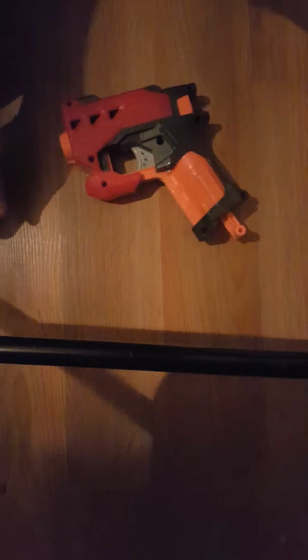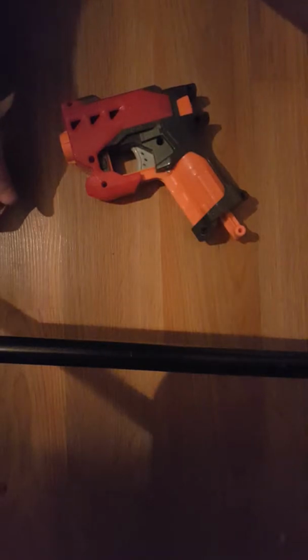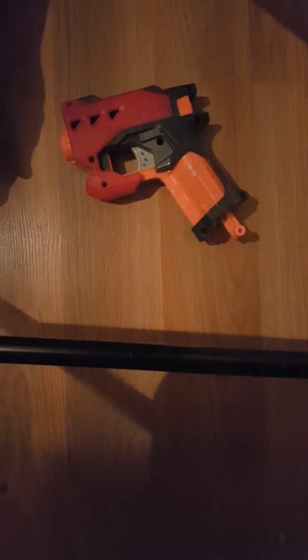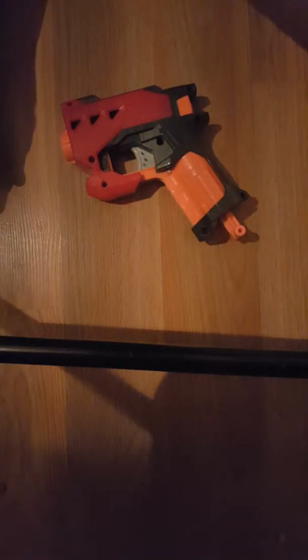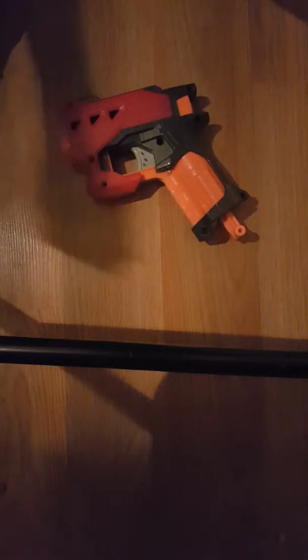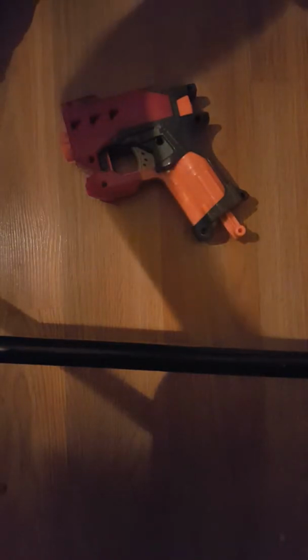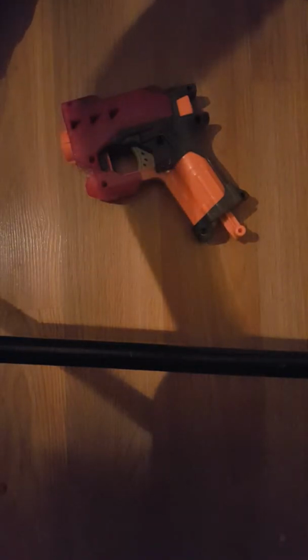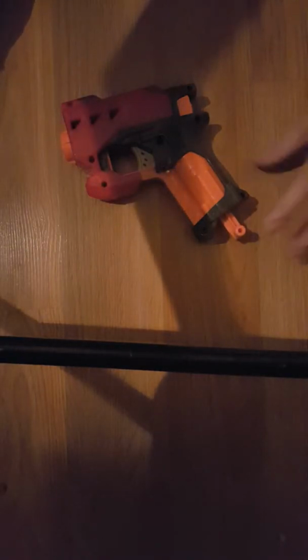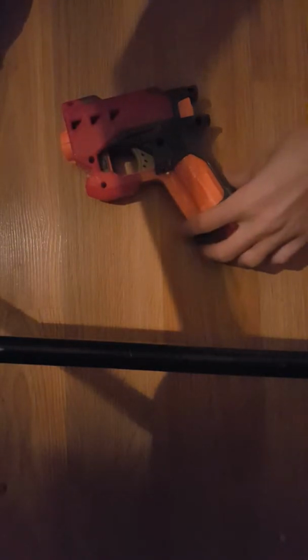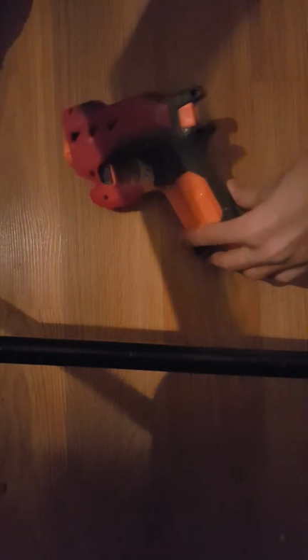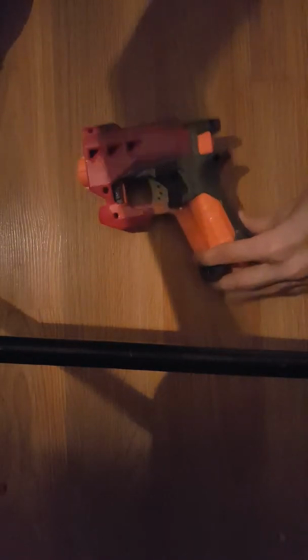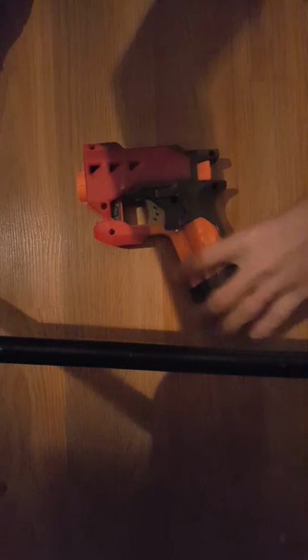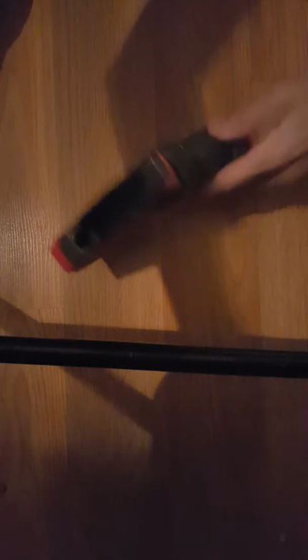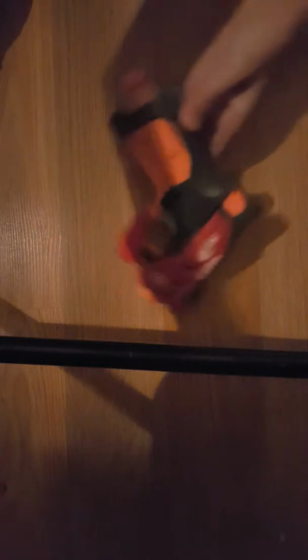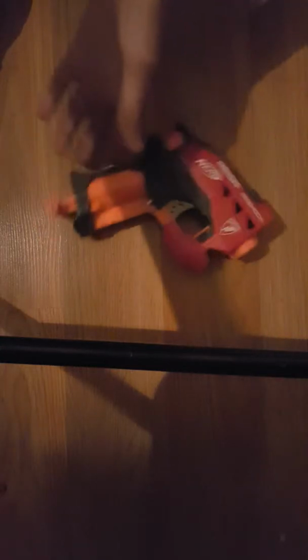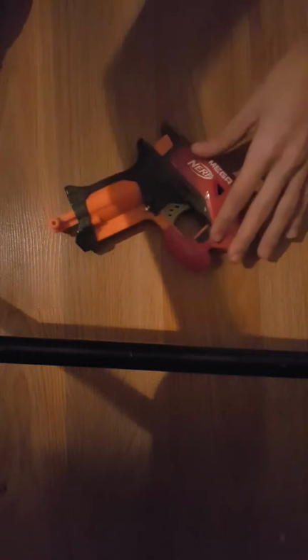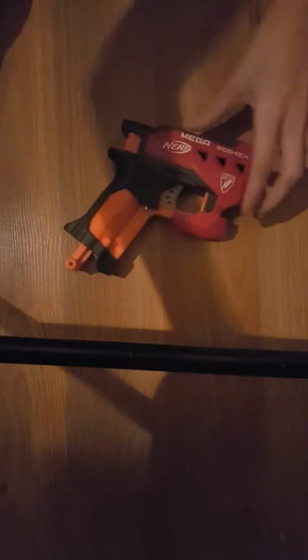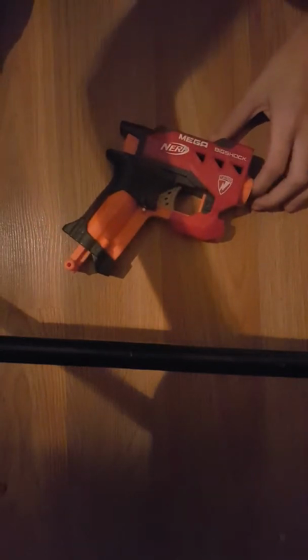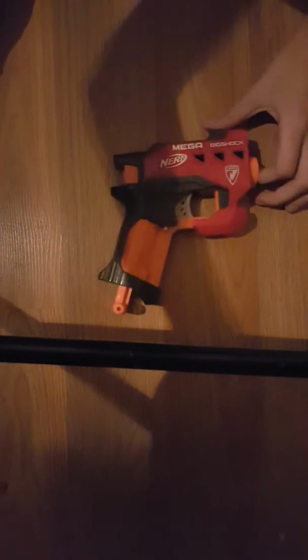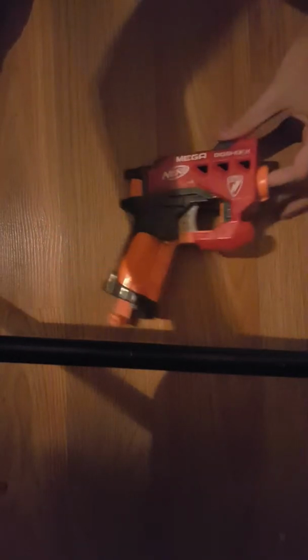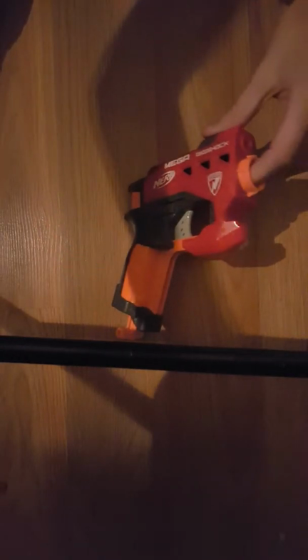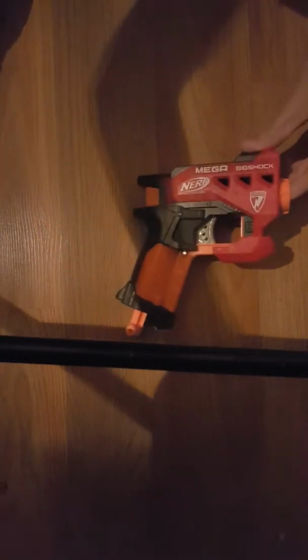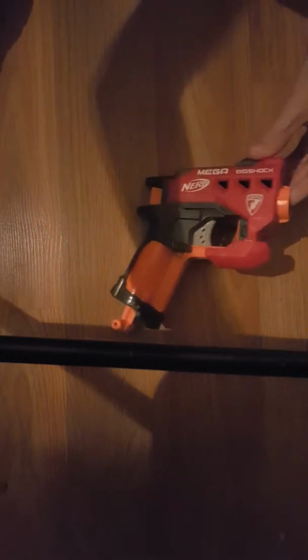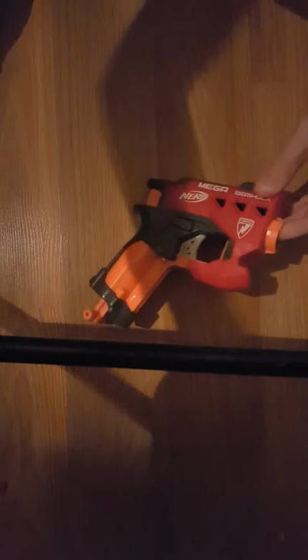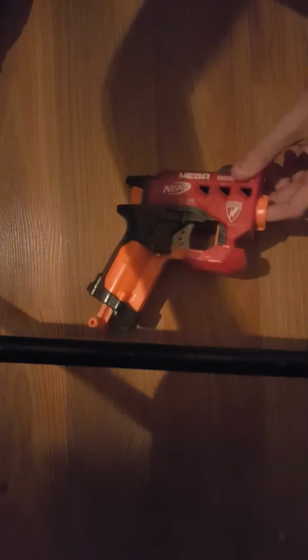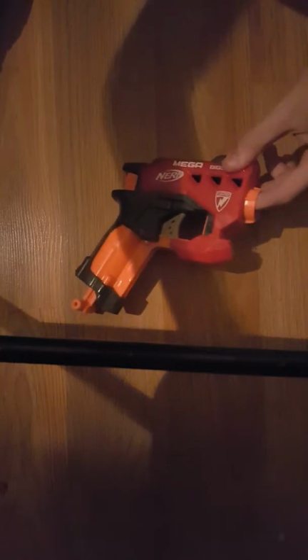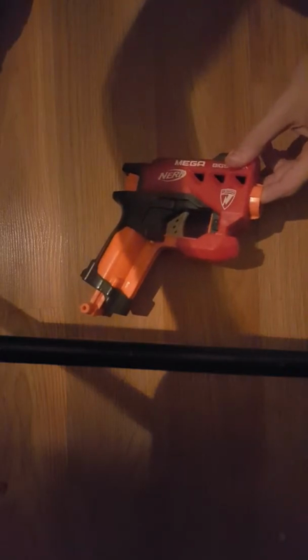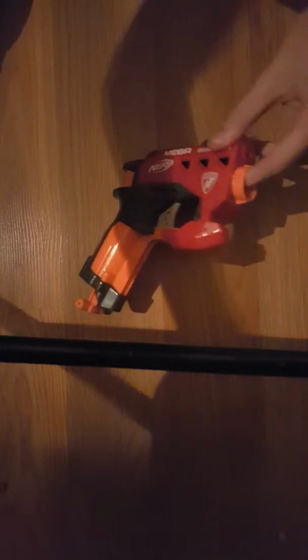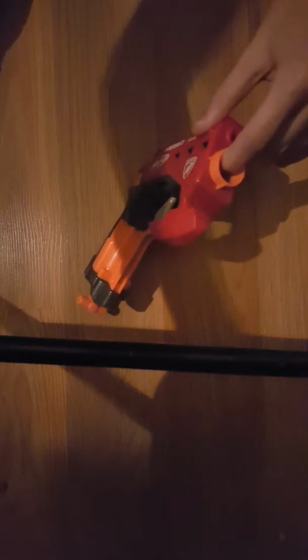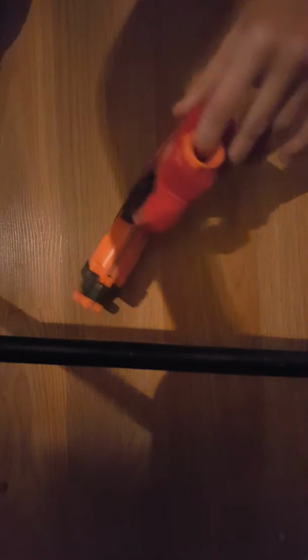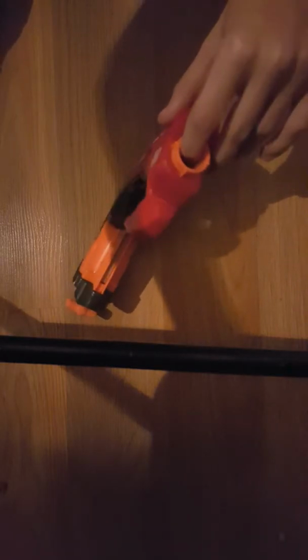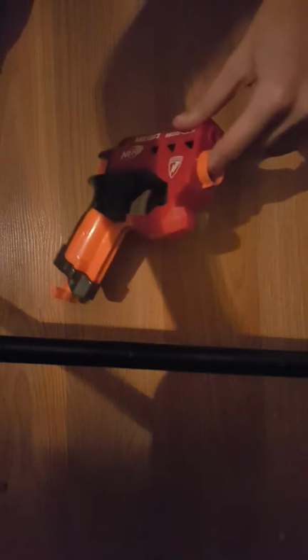What's up guys, that's NerfDude here, and we're going to be taking apart a Nerf Mega Big Shock. Pretty cool gun, pretty powerful. If you guys haven't seen my review on it, go check that out right now.